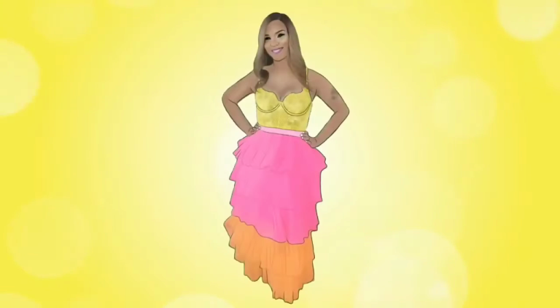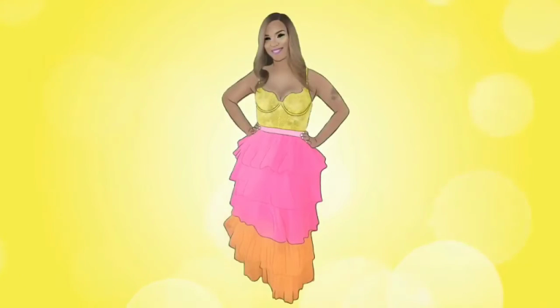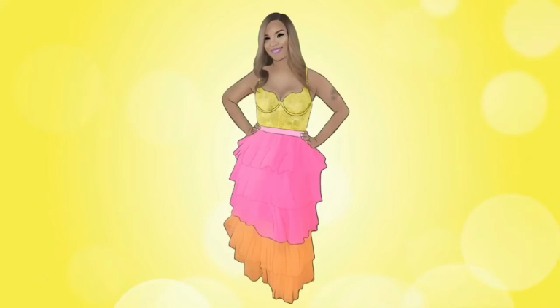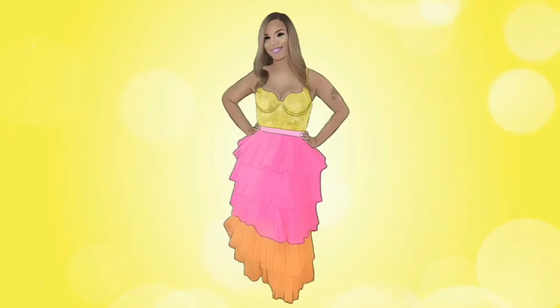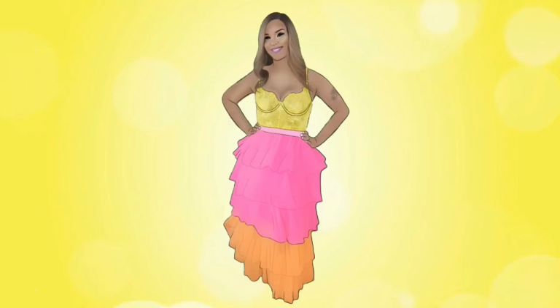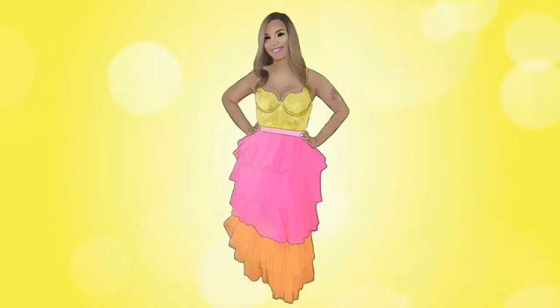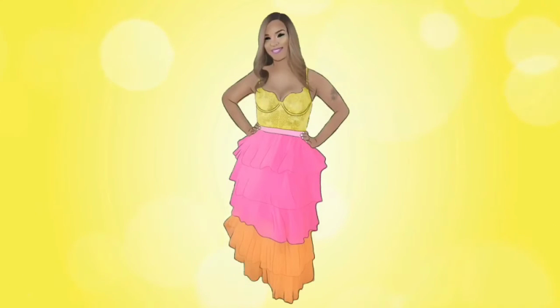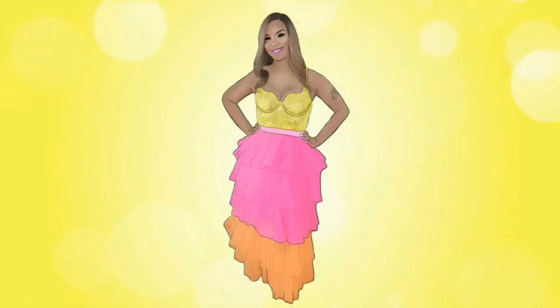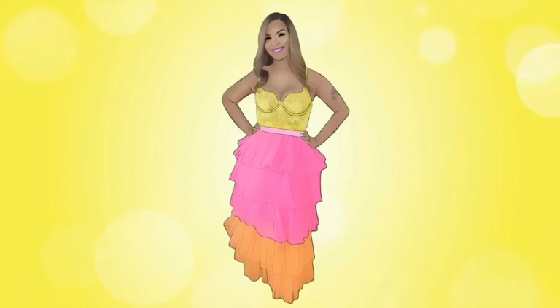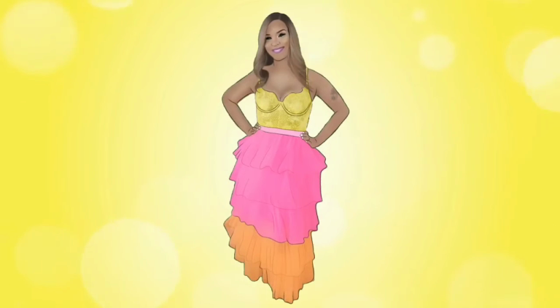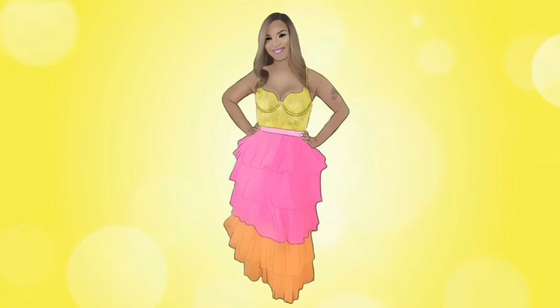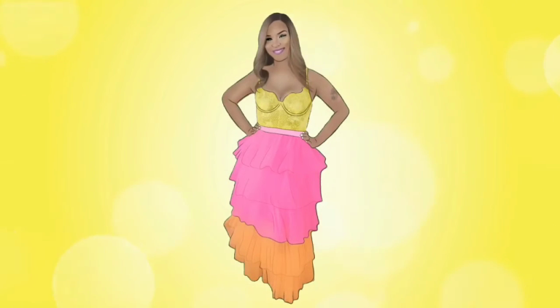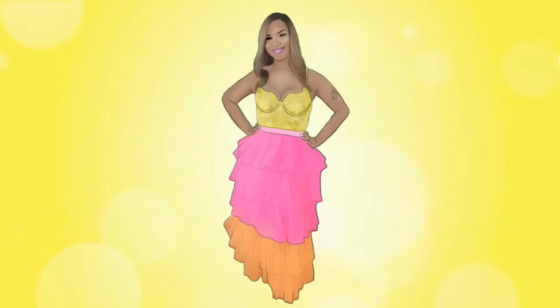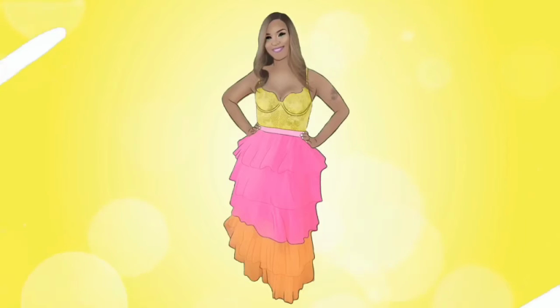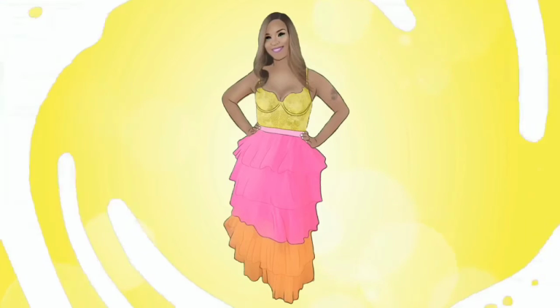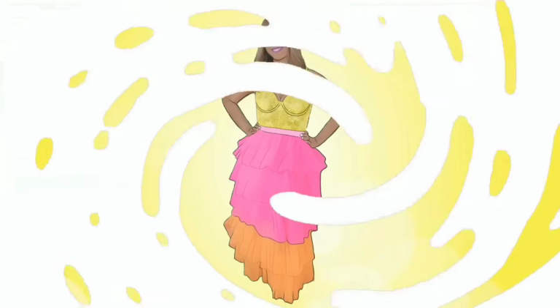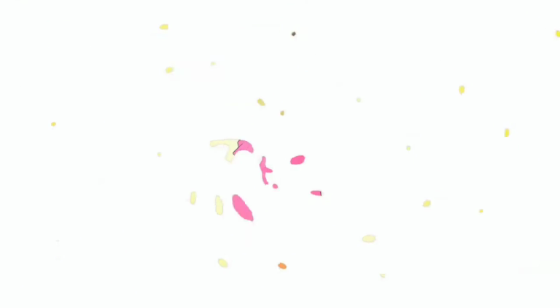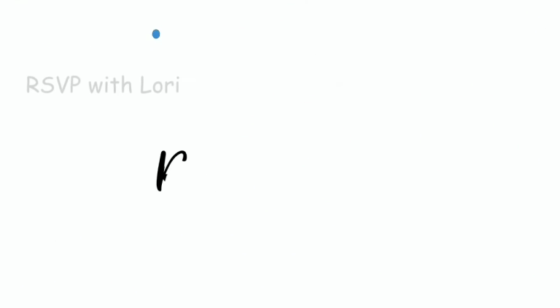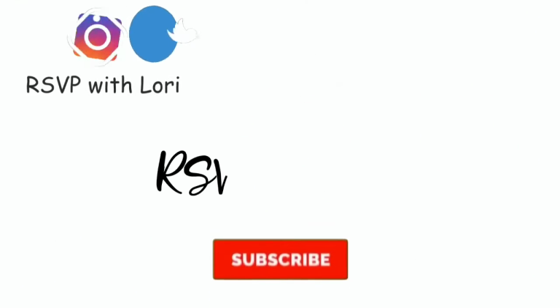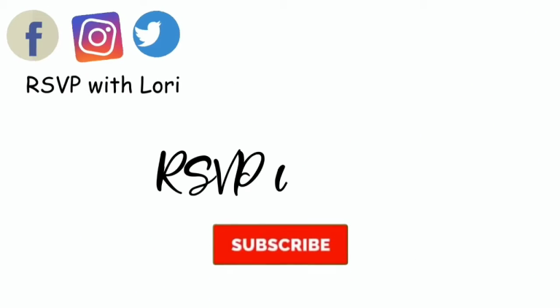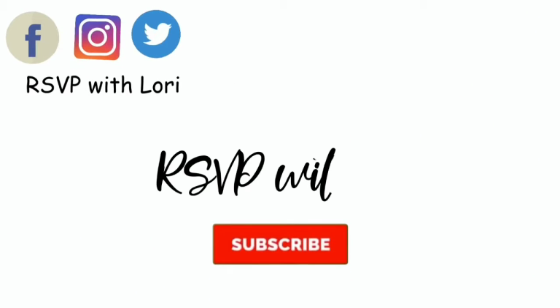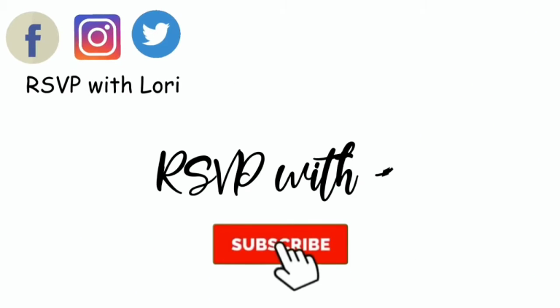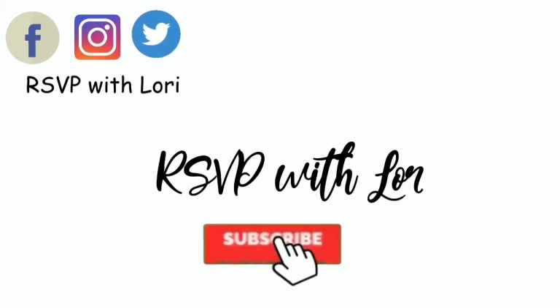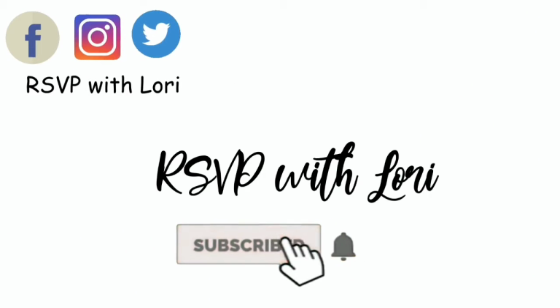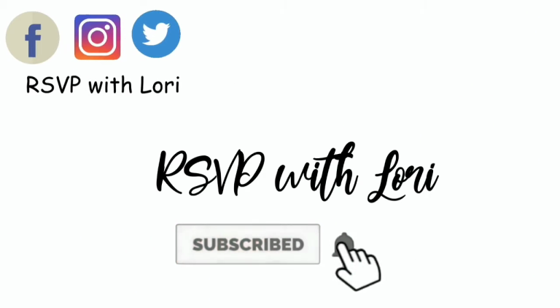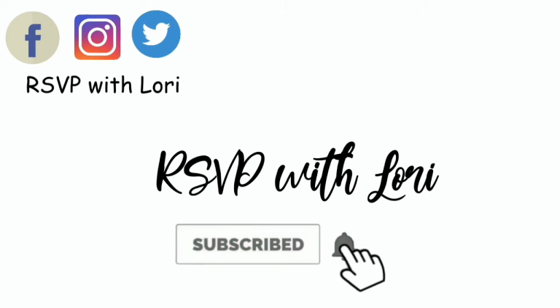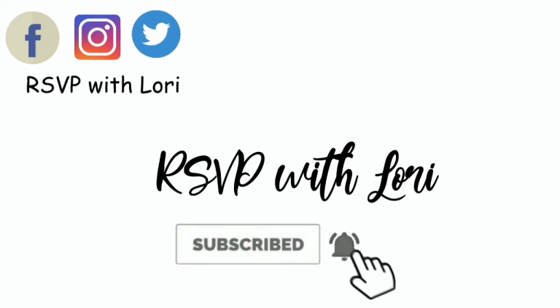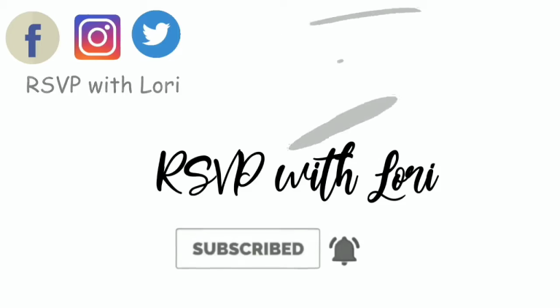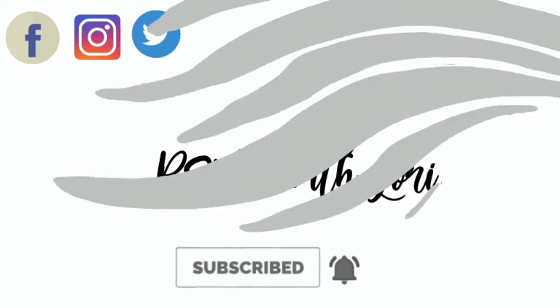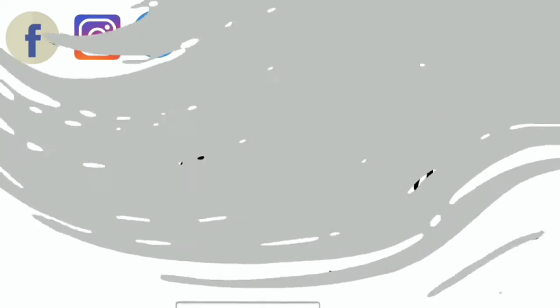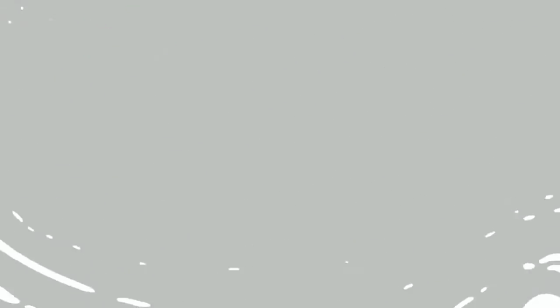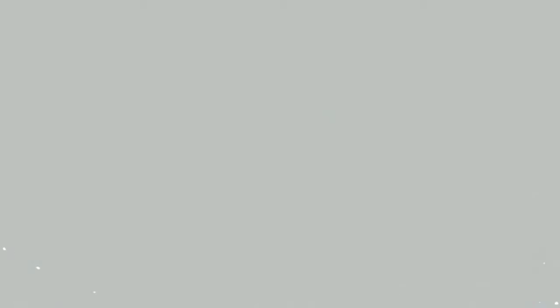RSVP with Lori will be discussing fitness, fashion, and ways to focus on greatness. Please be sure to subscribe and click the notification bell so you'll know when I upload new videos.